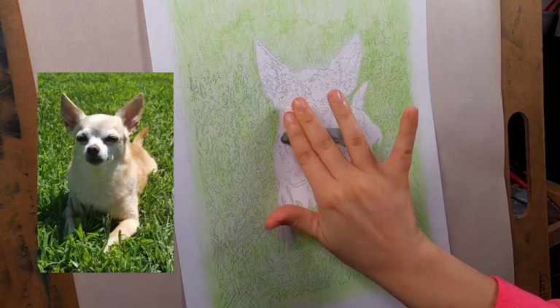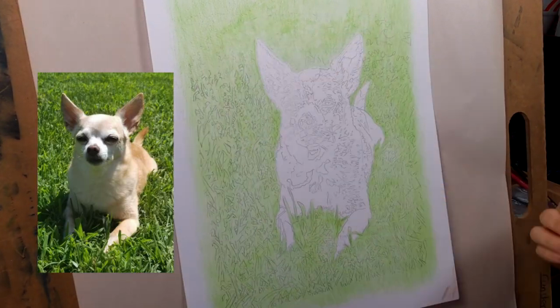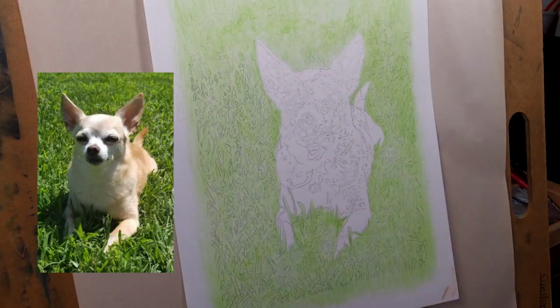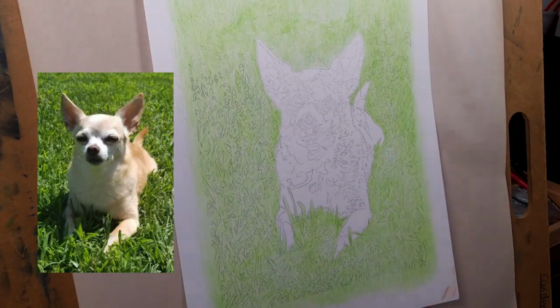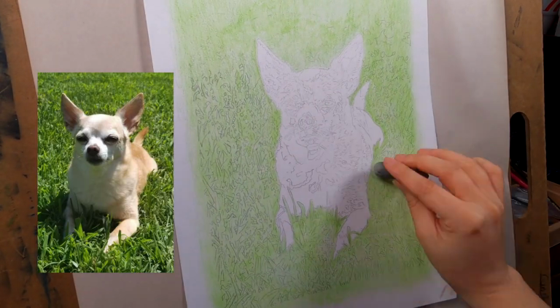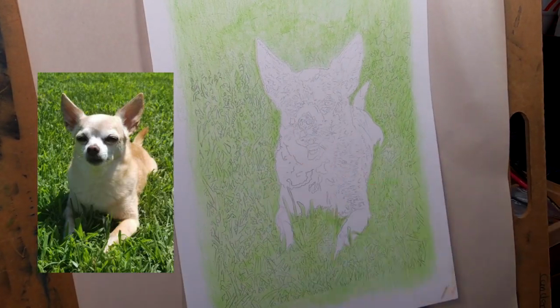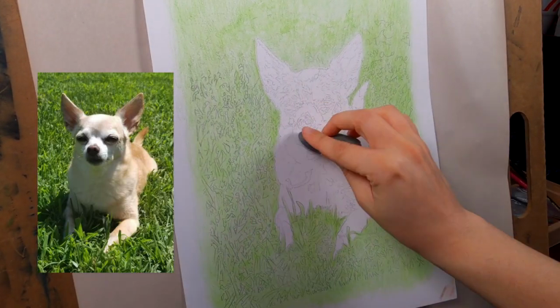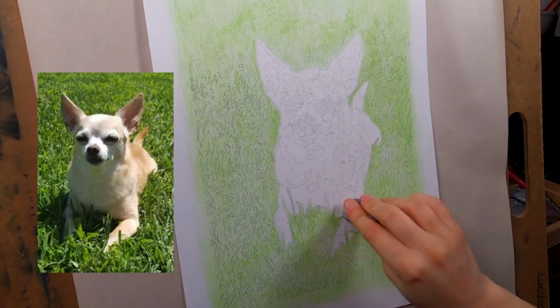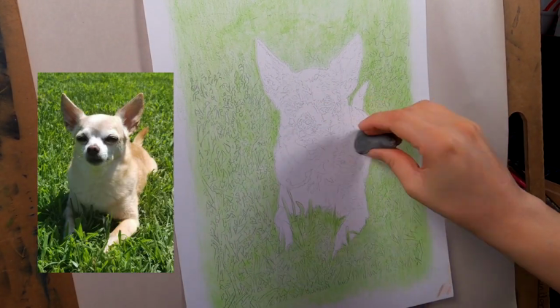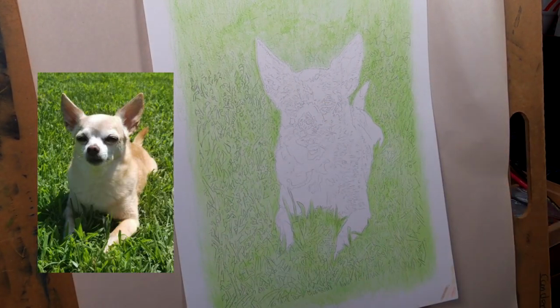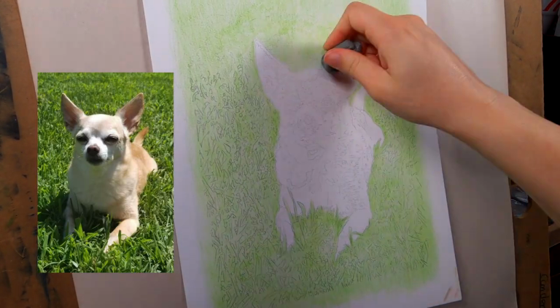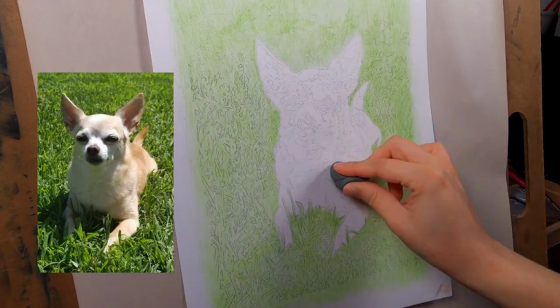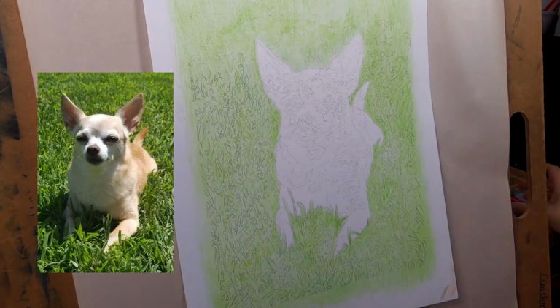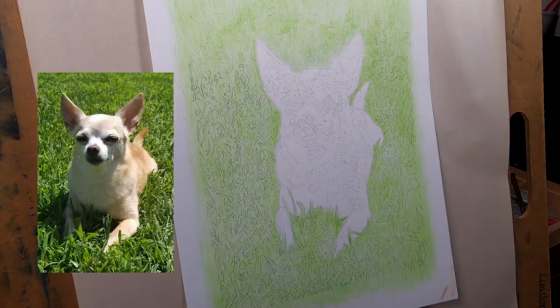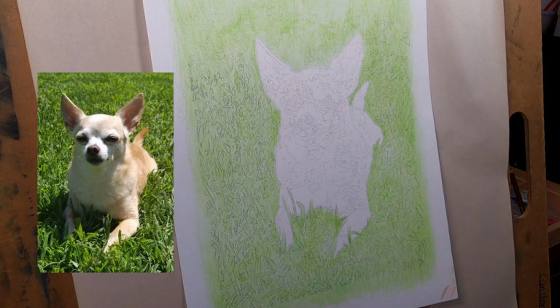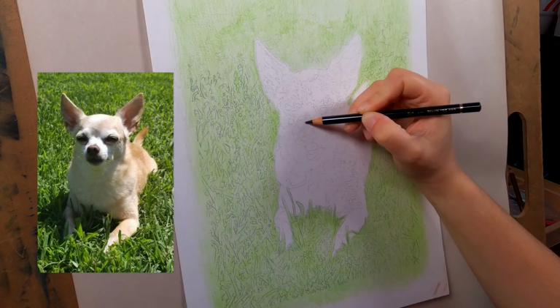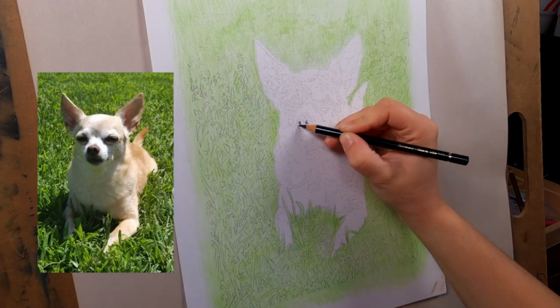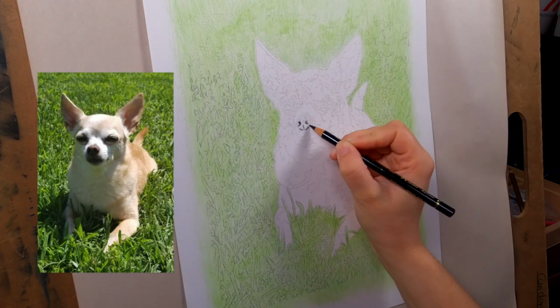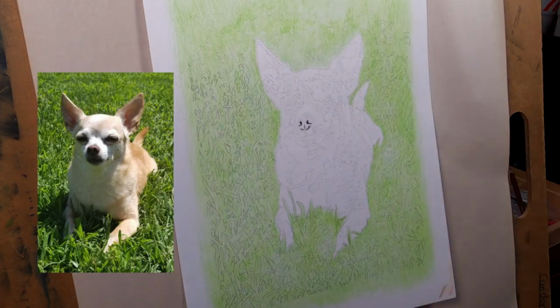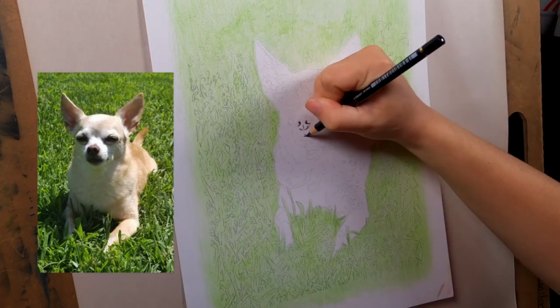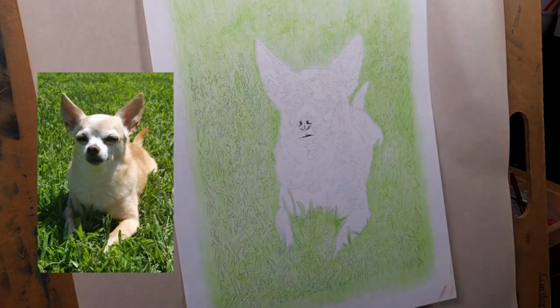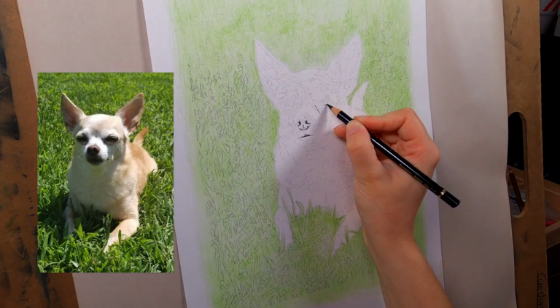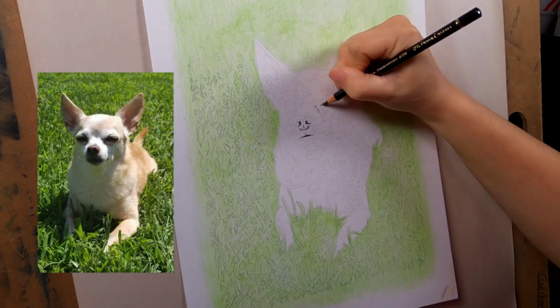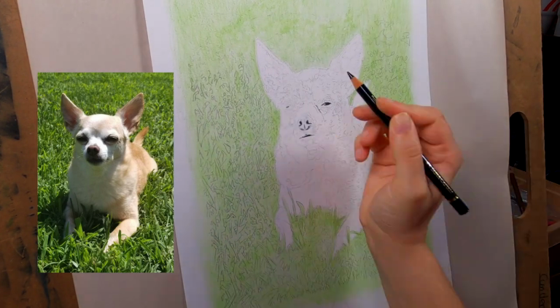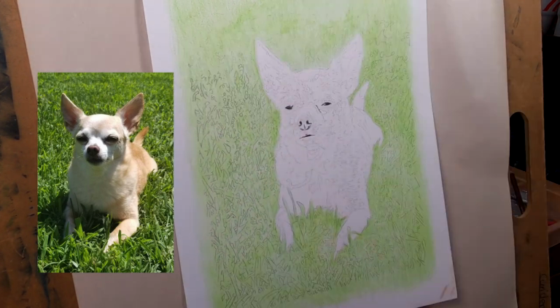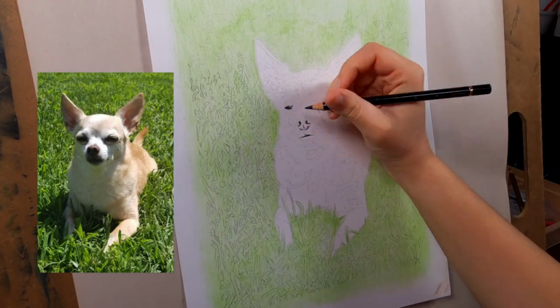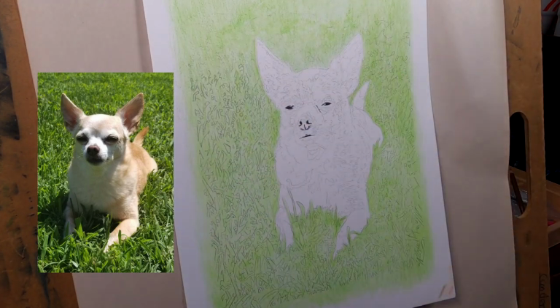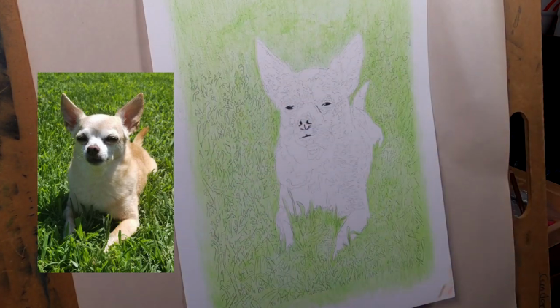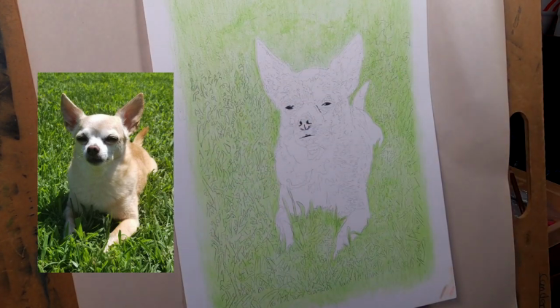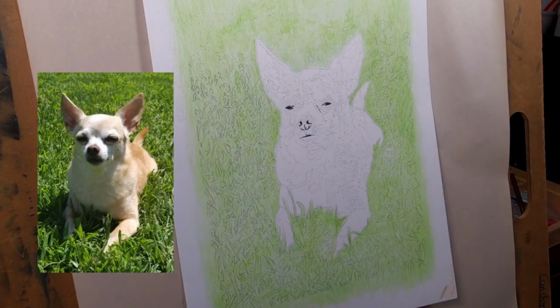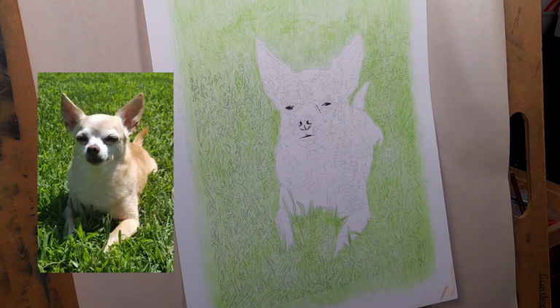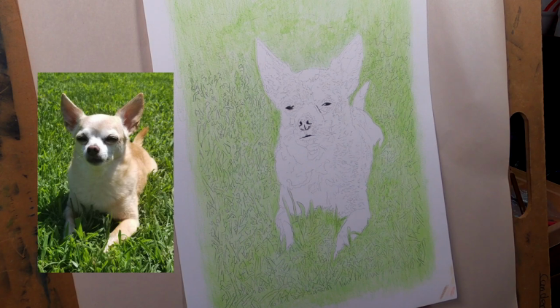First thing I do is take a kneaded eraser and roll it across the image. This picks up excess pencil from the page so it doesn't muddy up the colored pencil down the line.